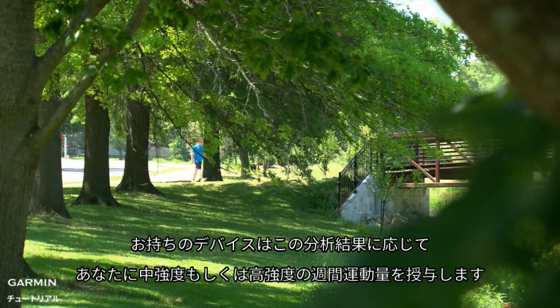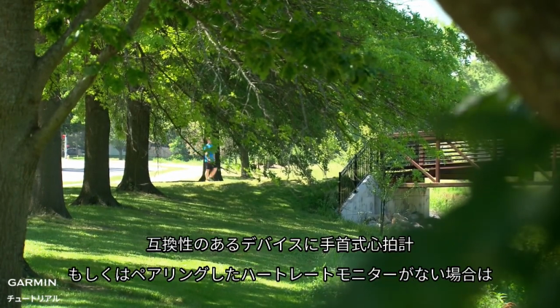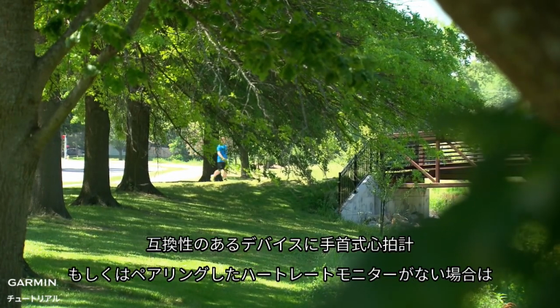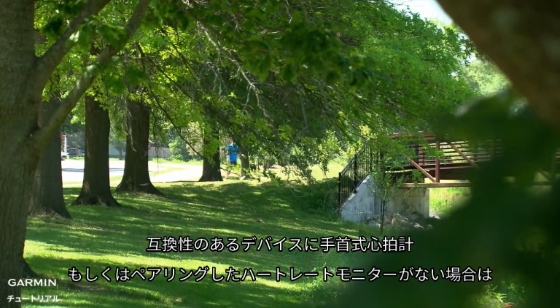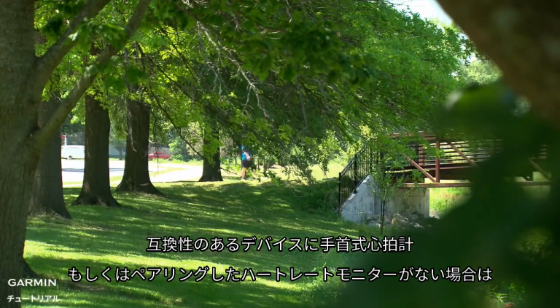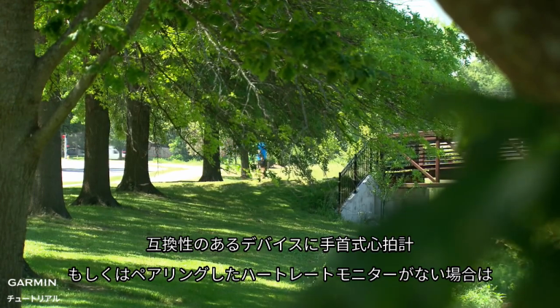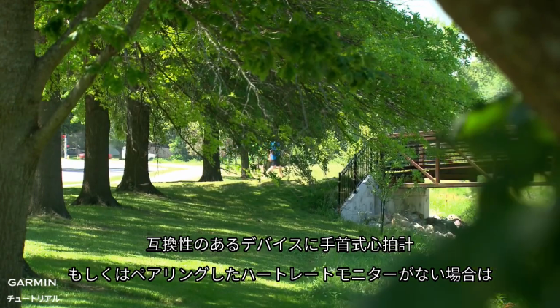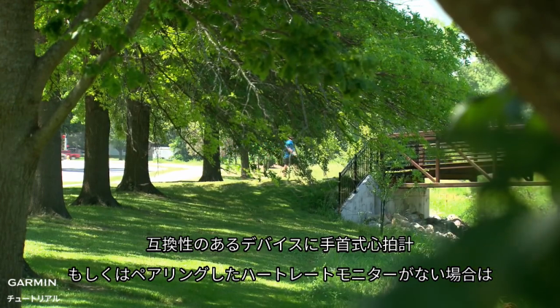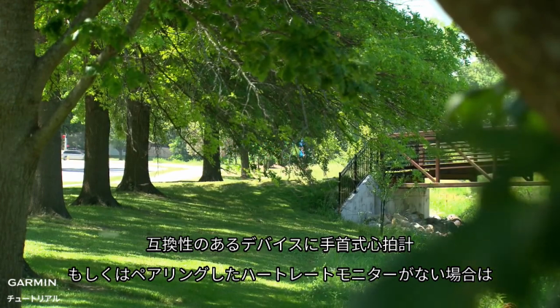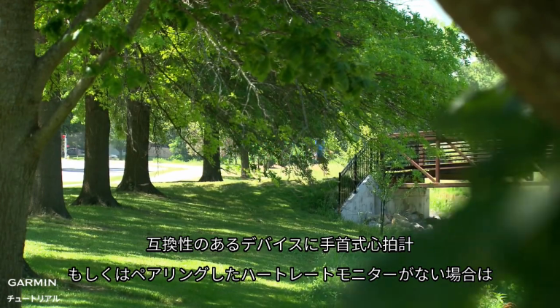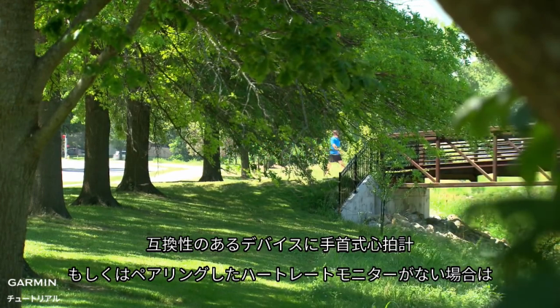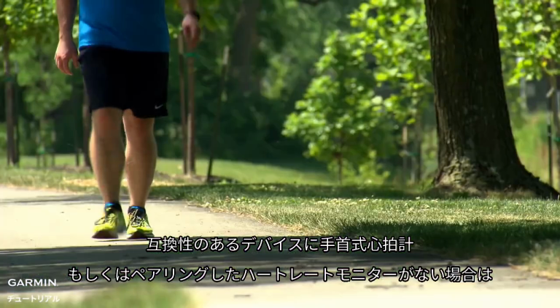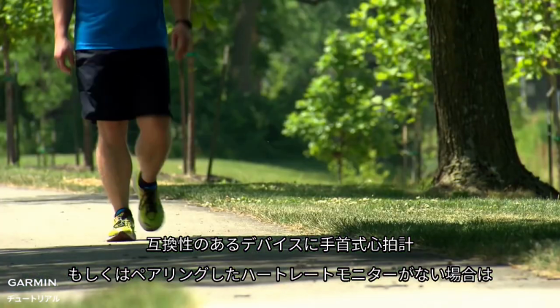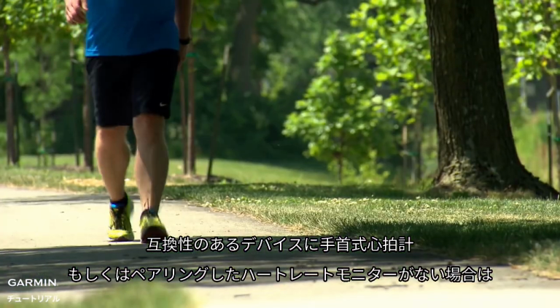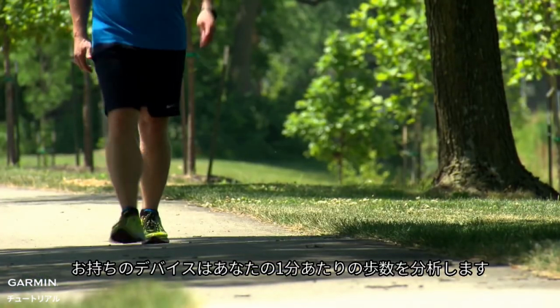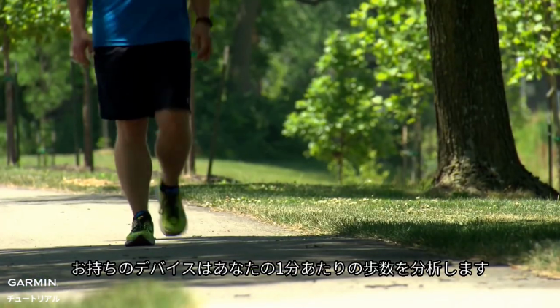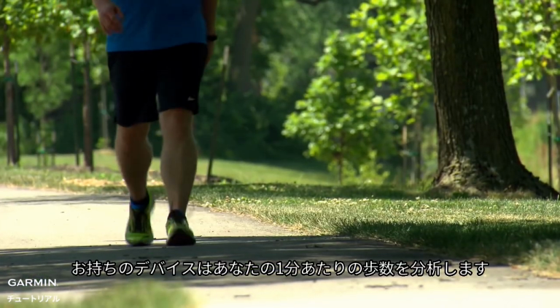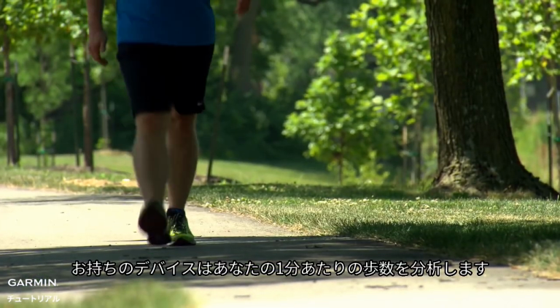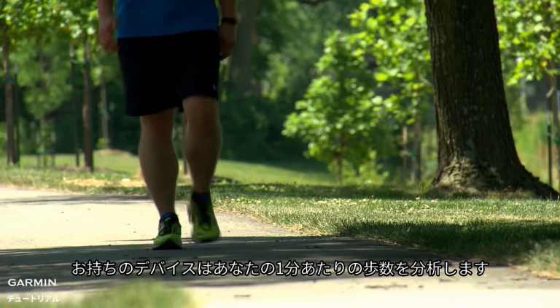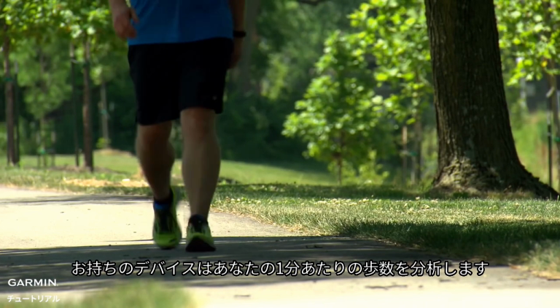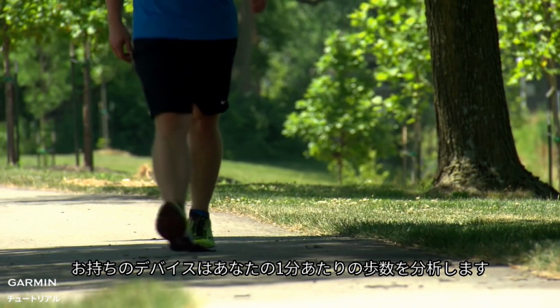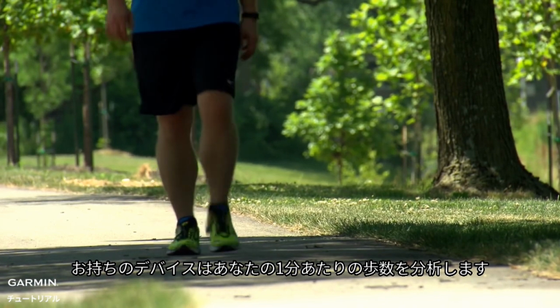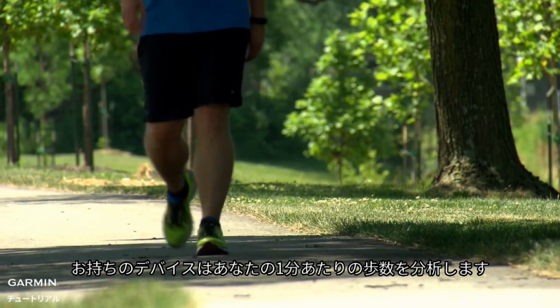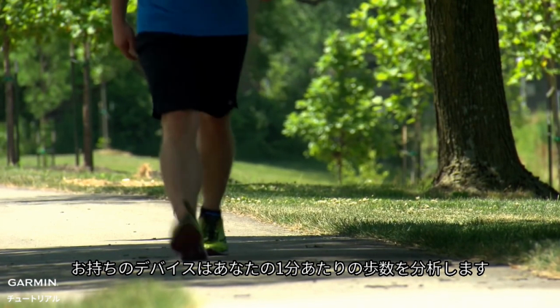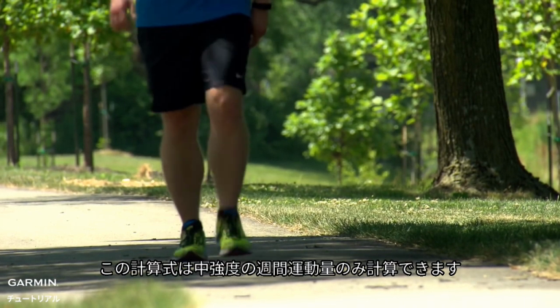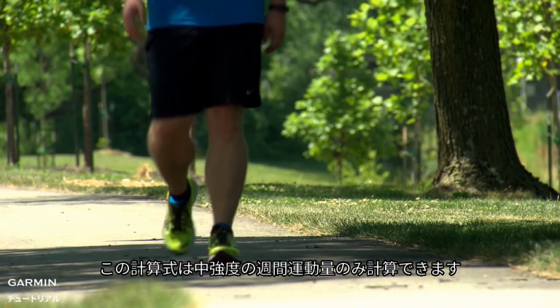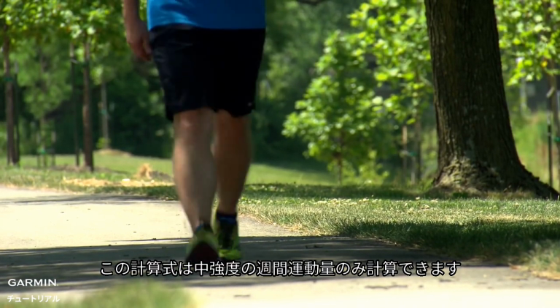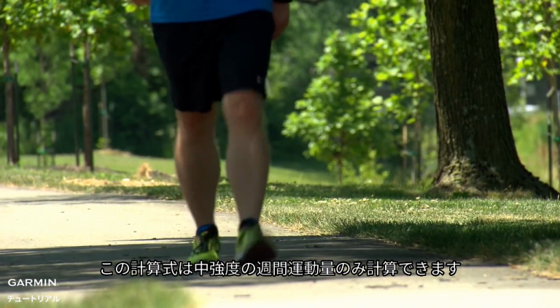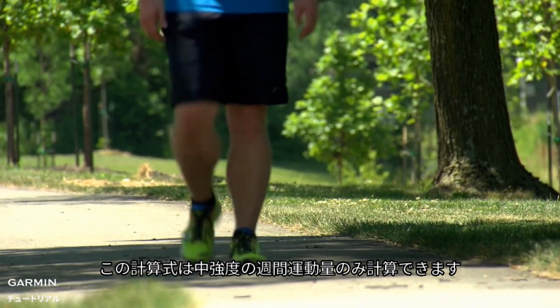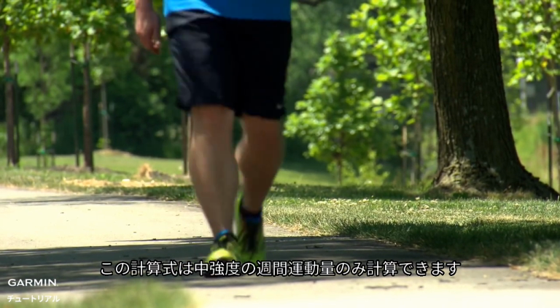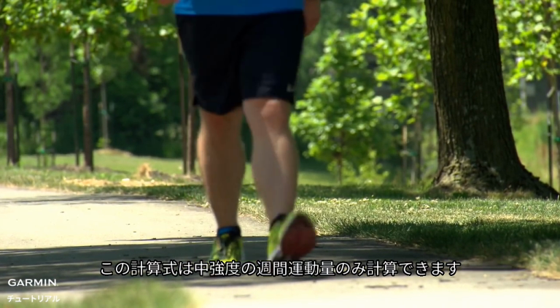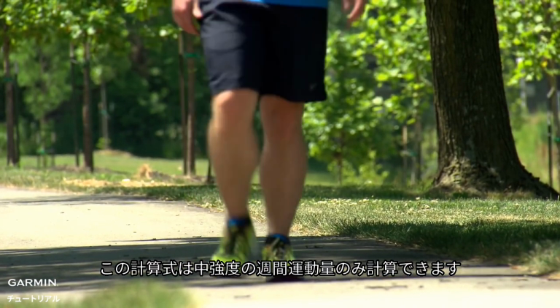For compatible devices without wrist heart rate or a paired heart rate chest strap, your device will analyze your number of steps per minute. This formula can only measure moderate intensity minutes.